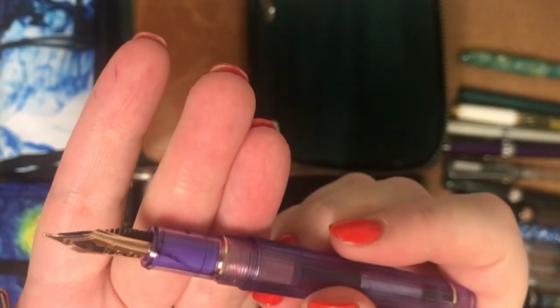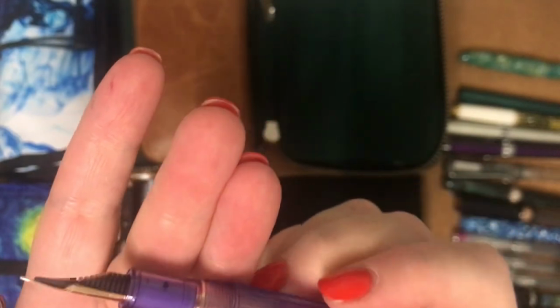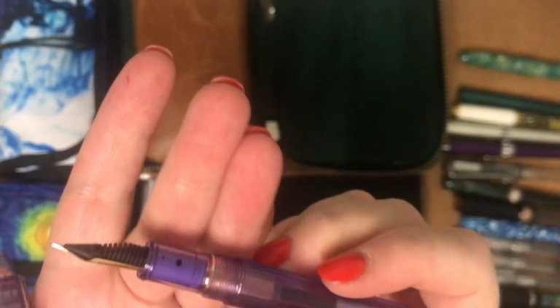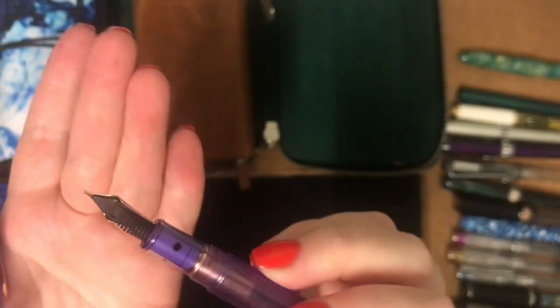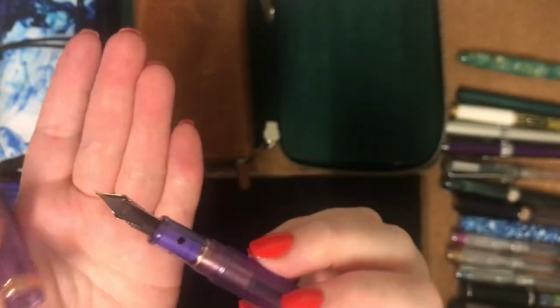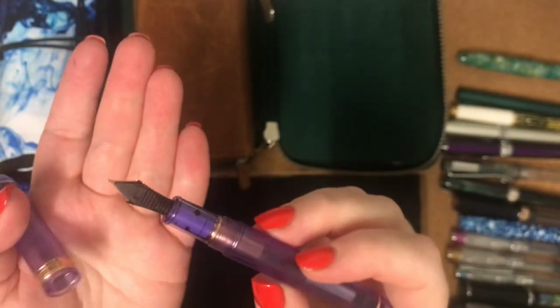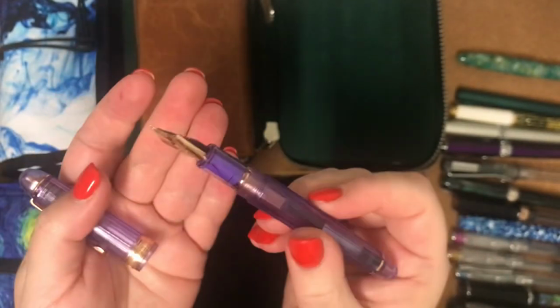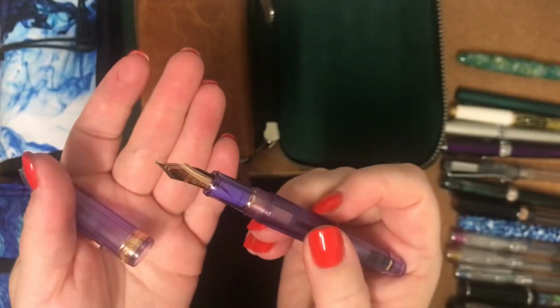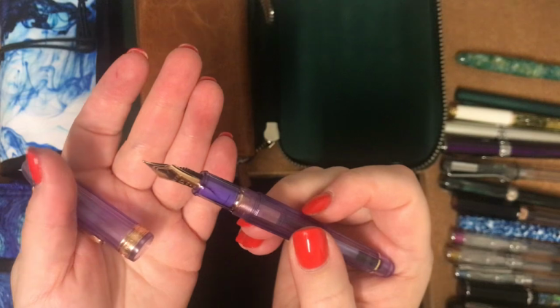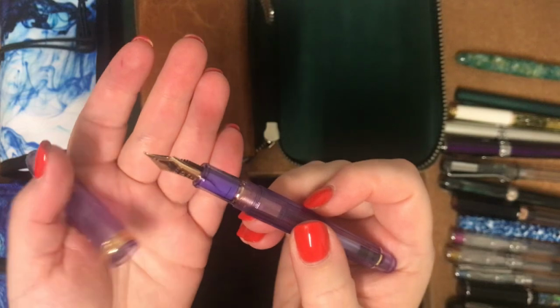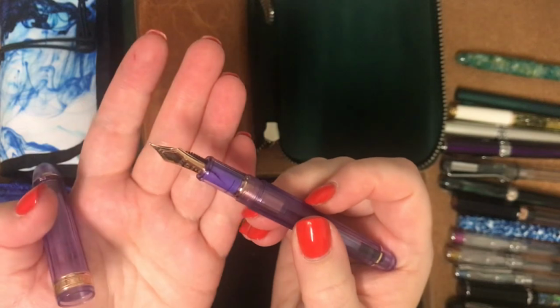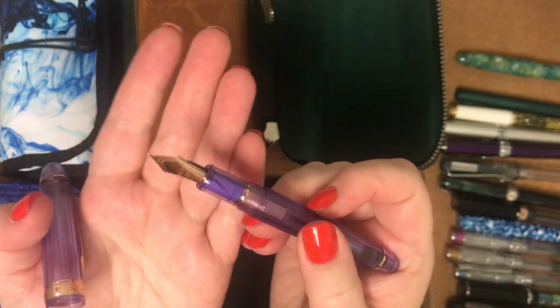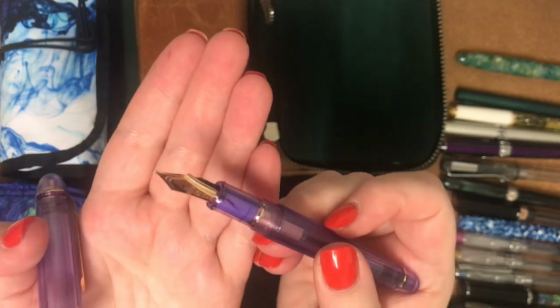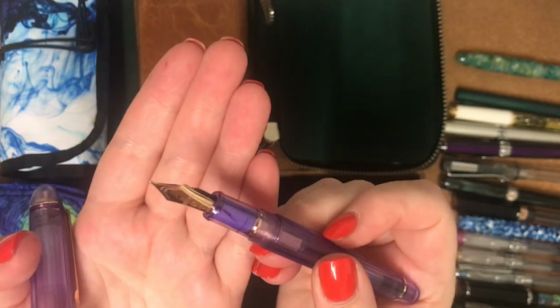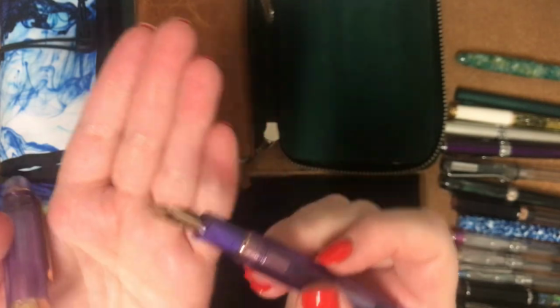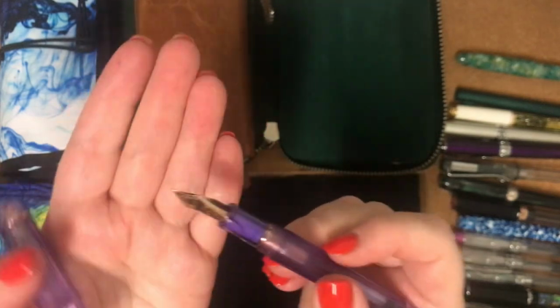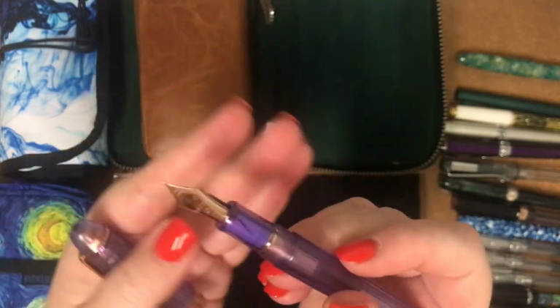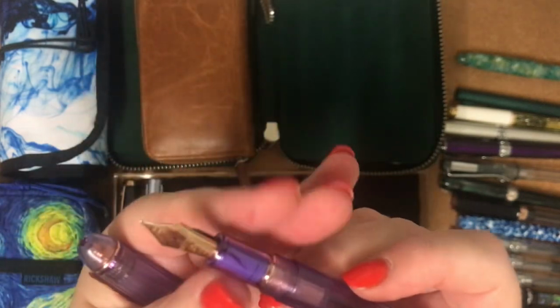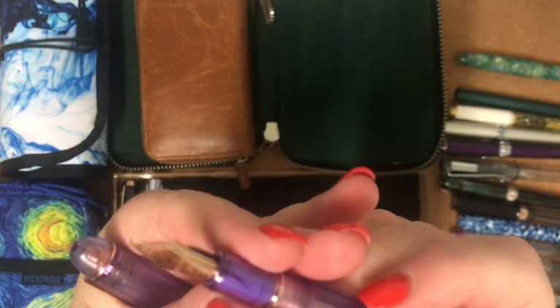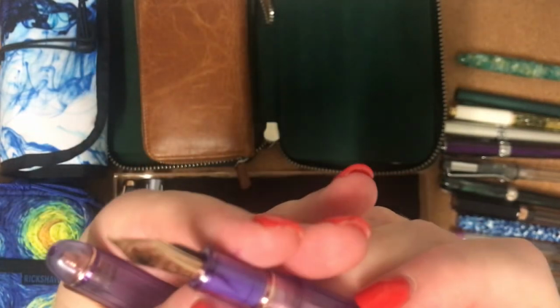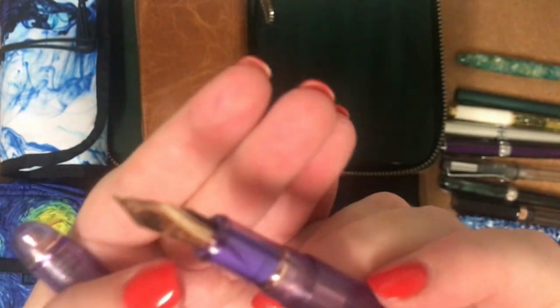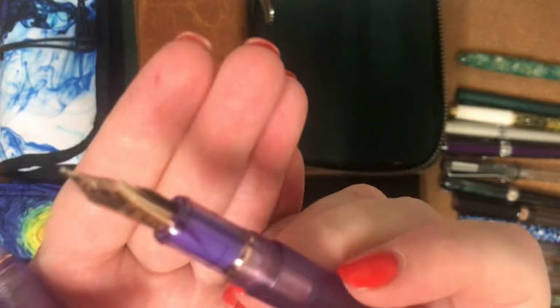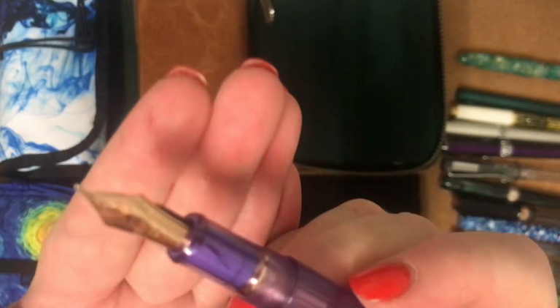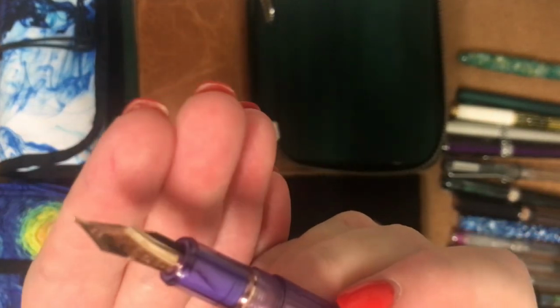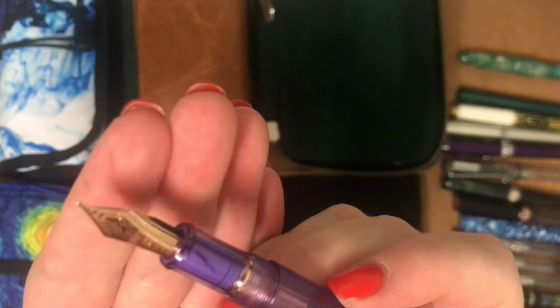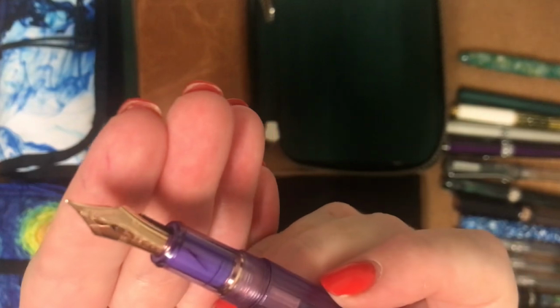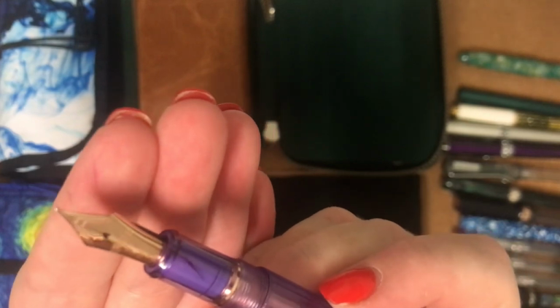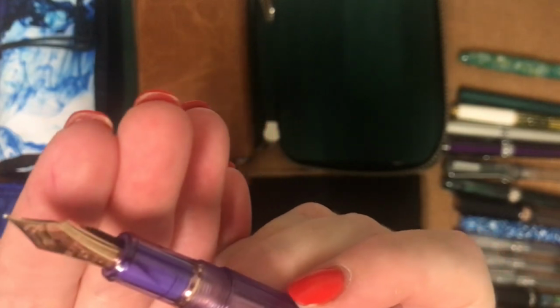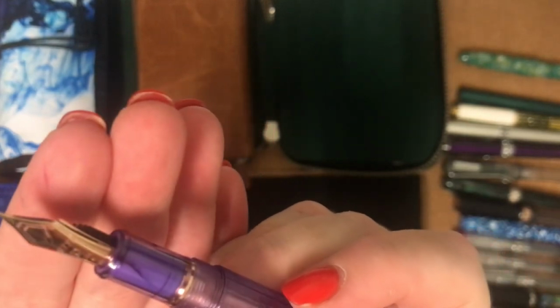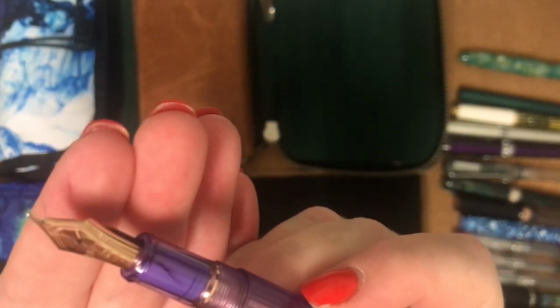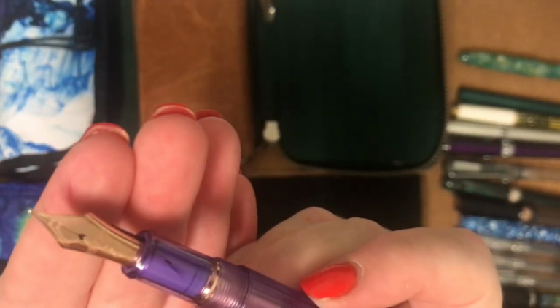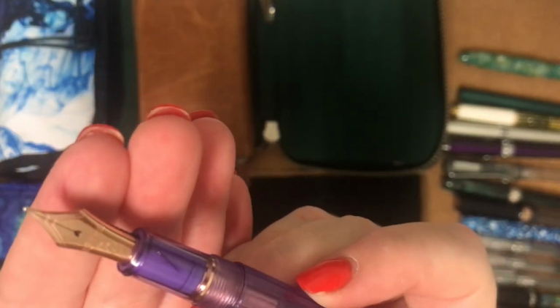I don't quite know what to do about it, but I love the nib on it. I don't know if you can see it — it's got a little heart-shaped breather hole.